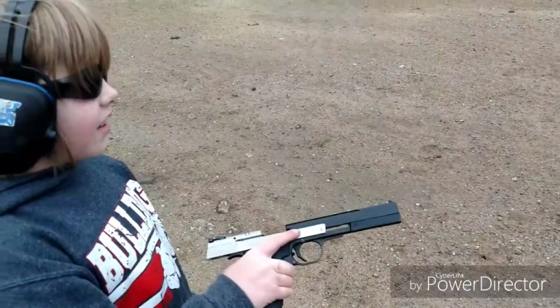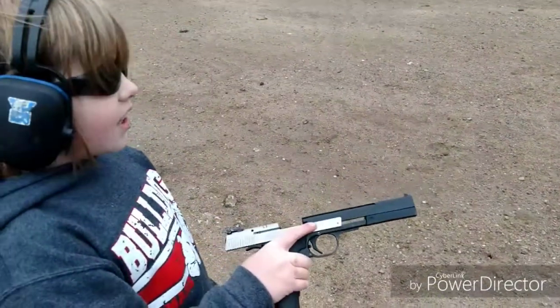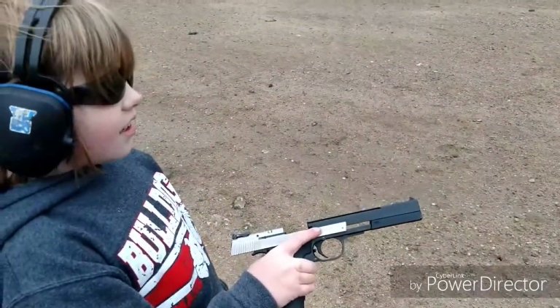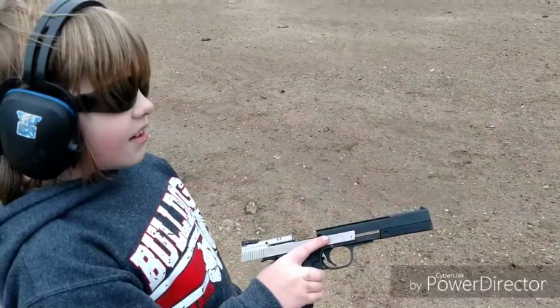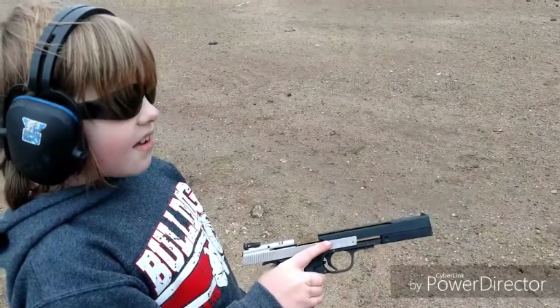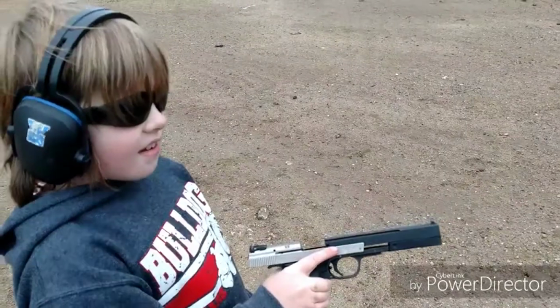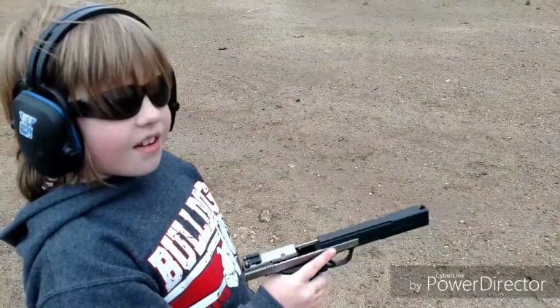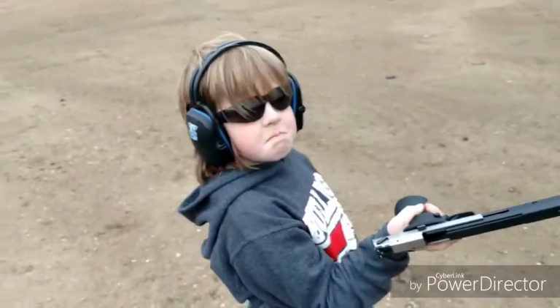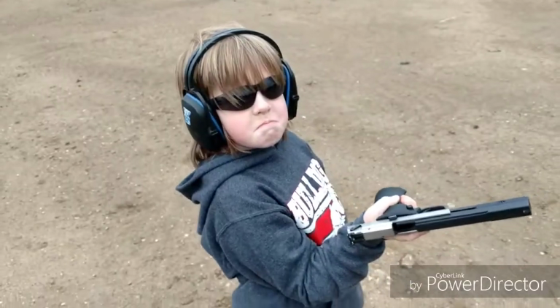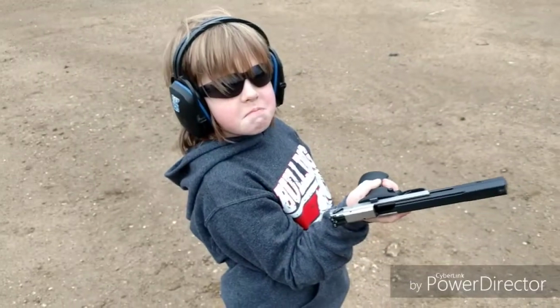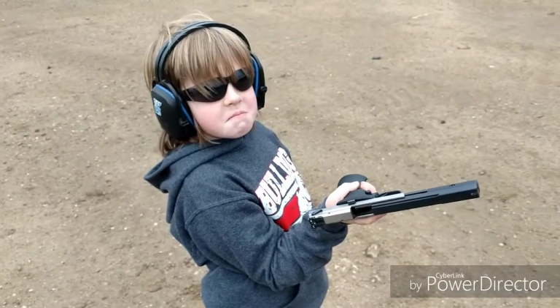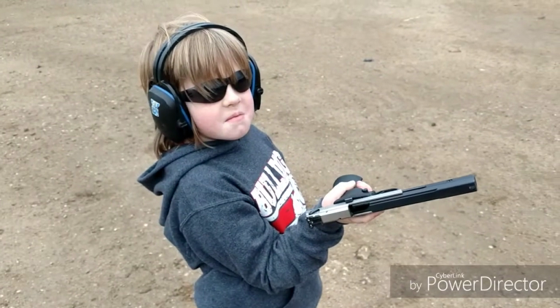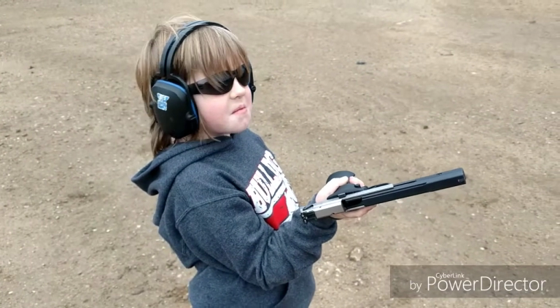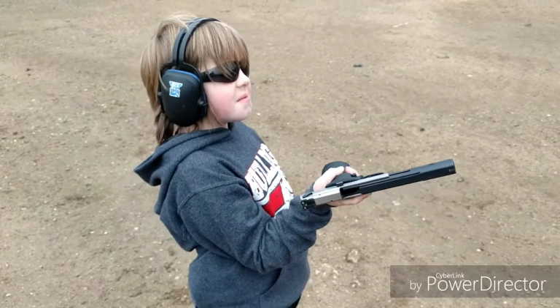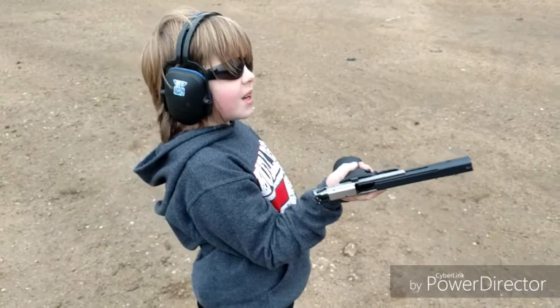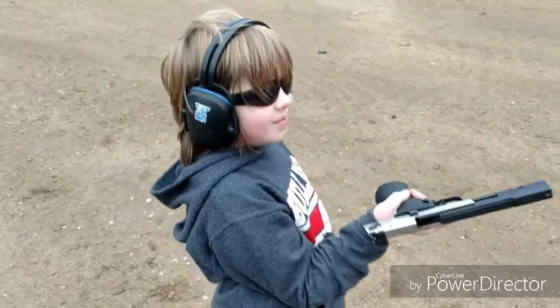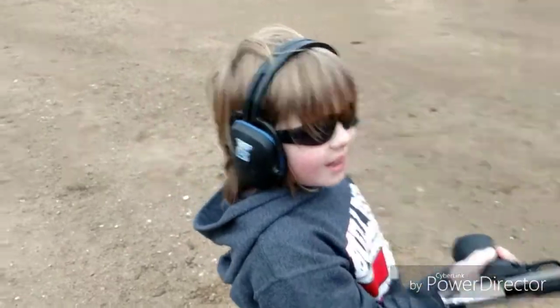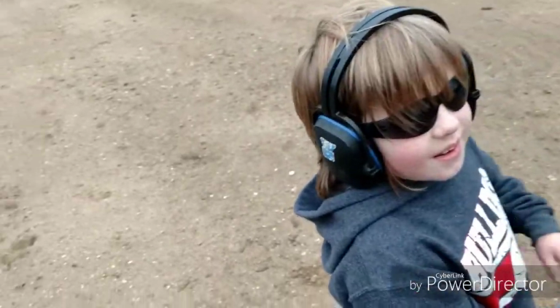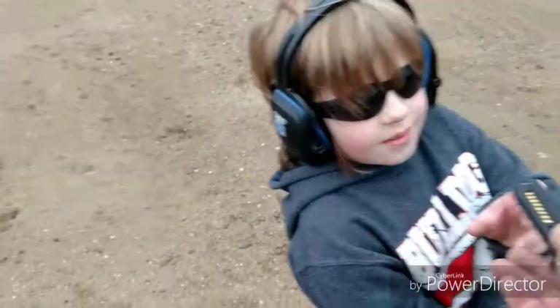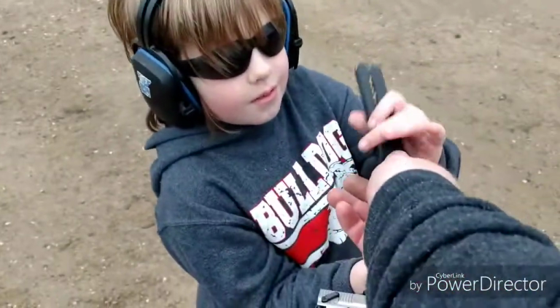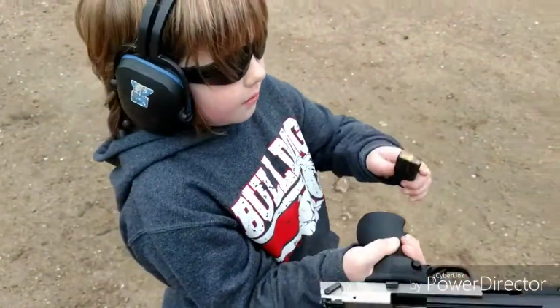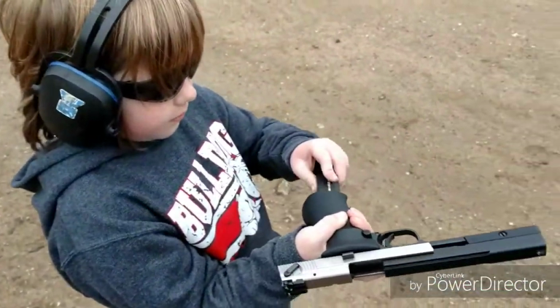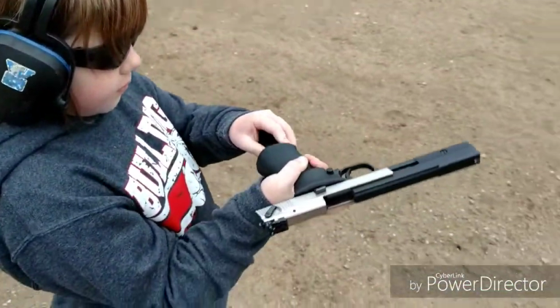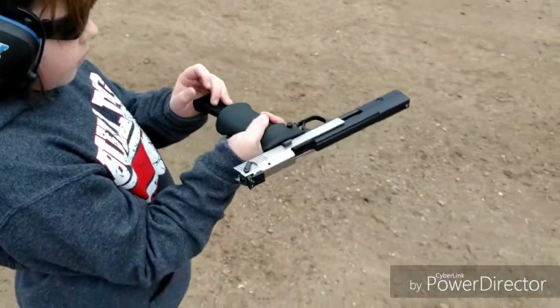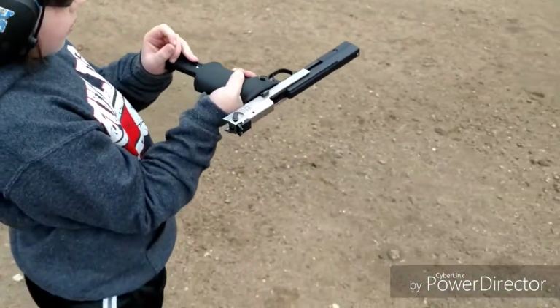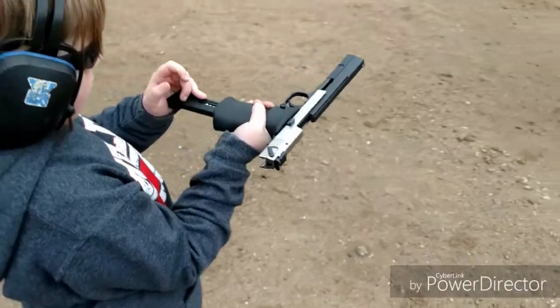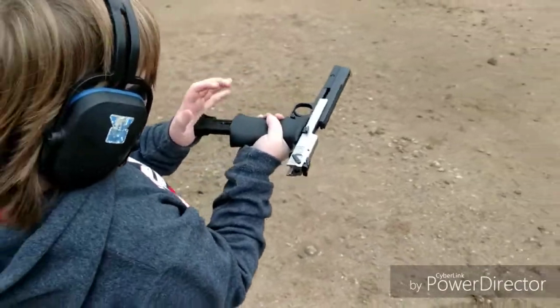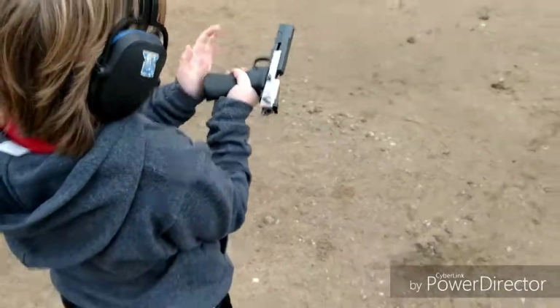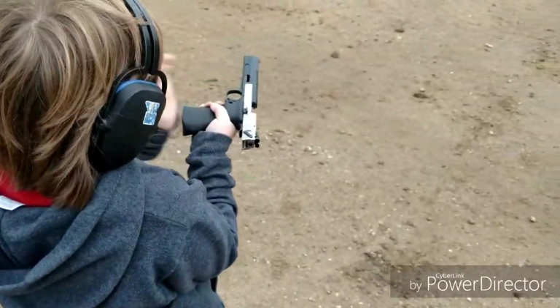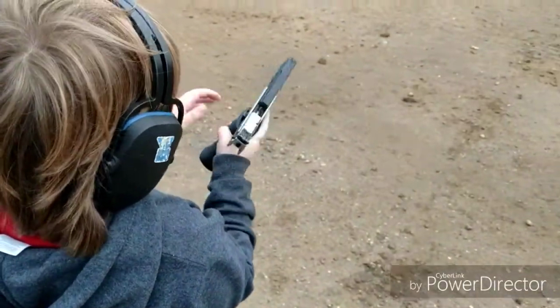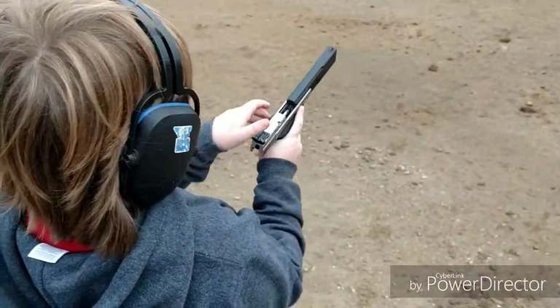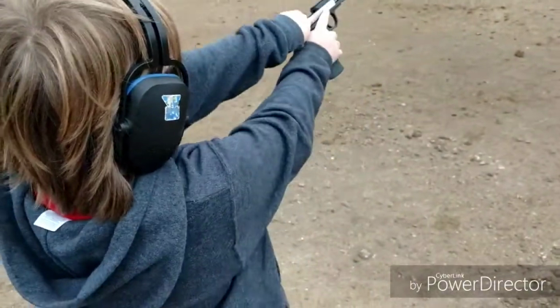So we're going to load up and shoot it again. Ready? We're going to slow down a little bit this time. There's your mag. This thing shoots like a dream. Now, take your time.